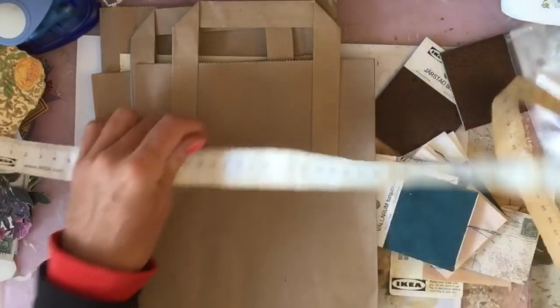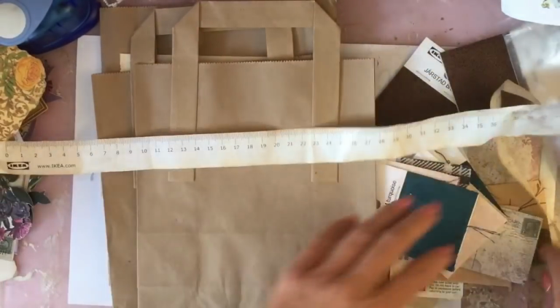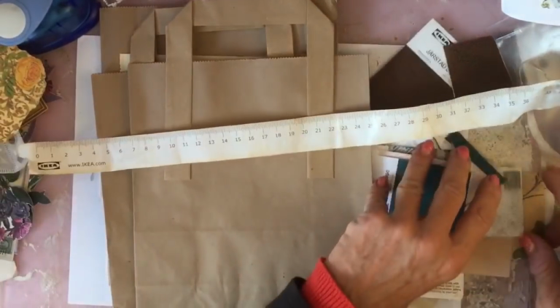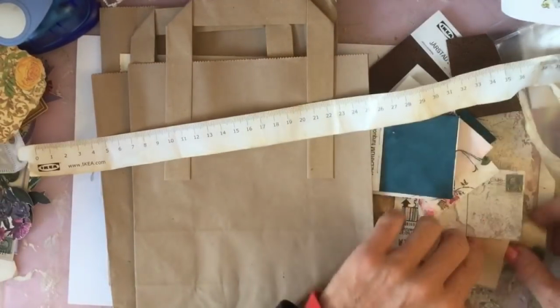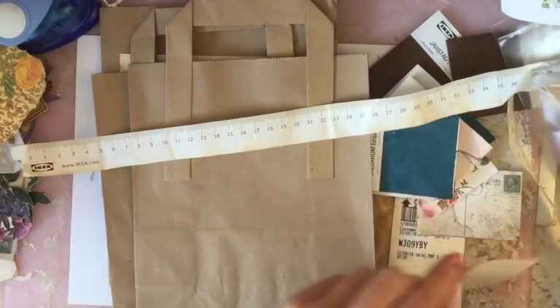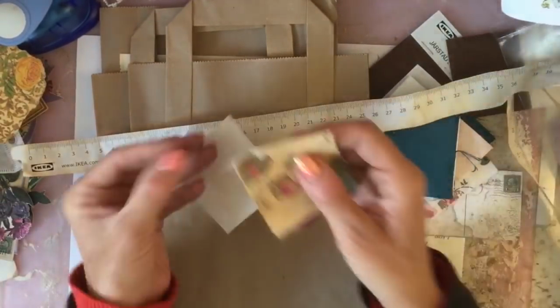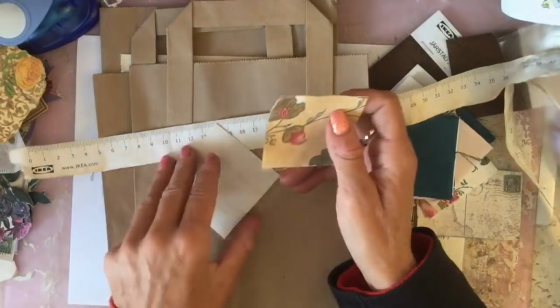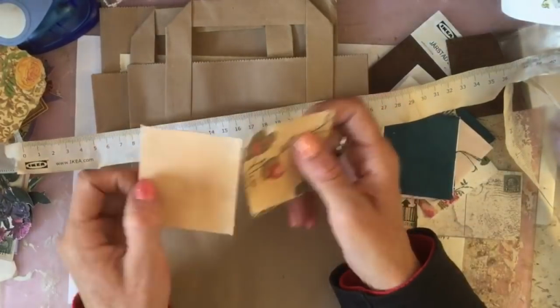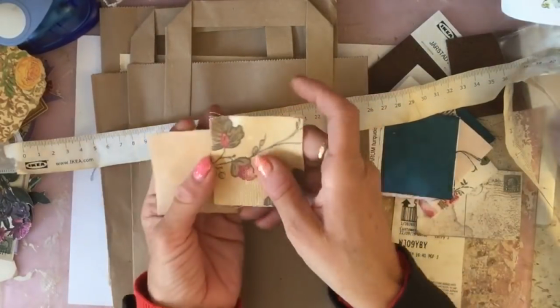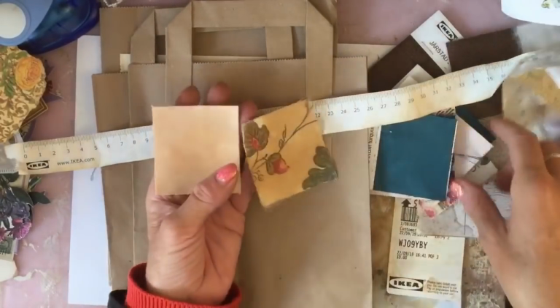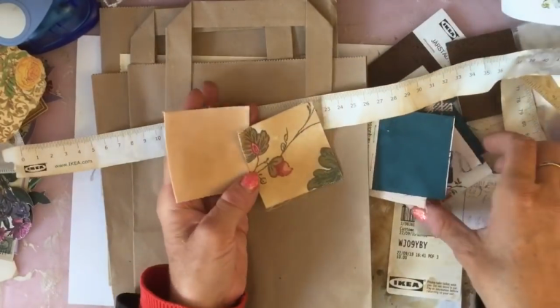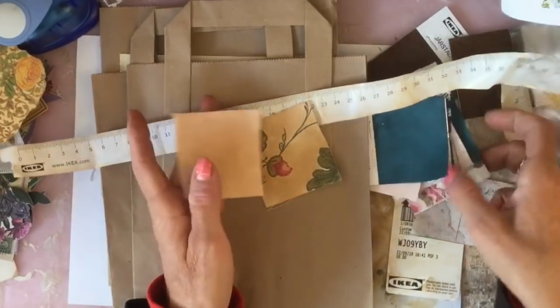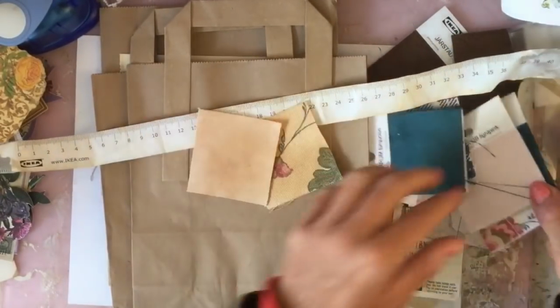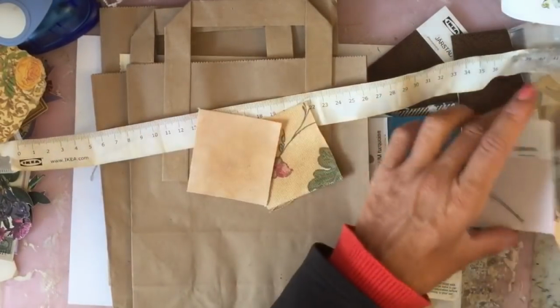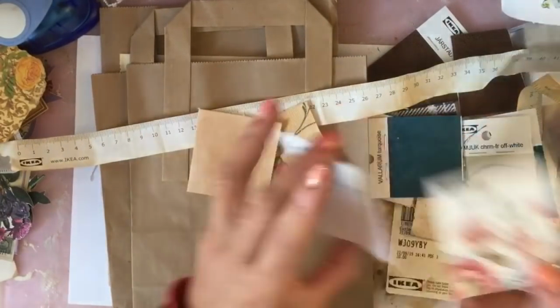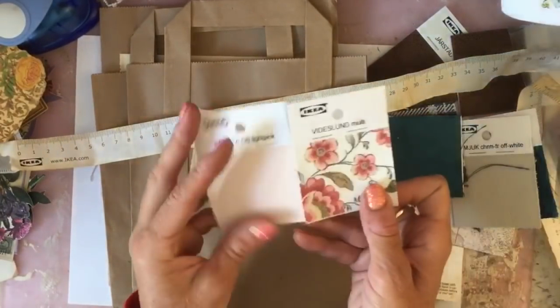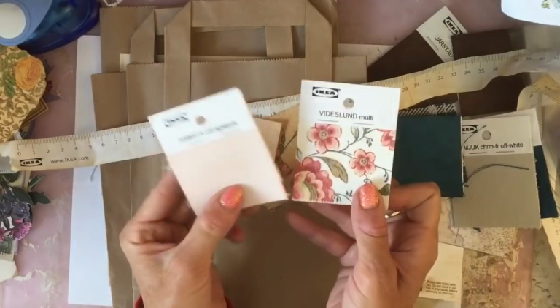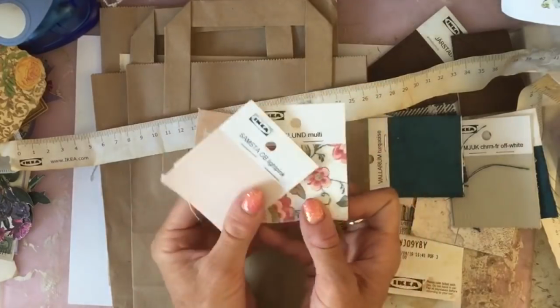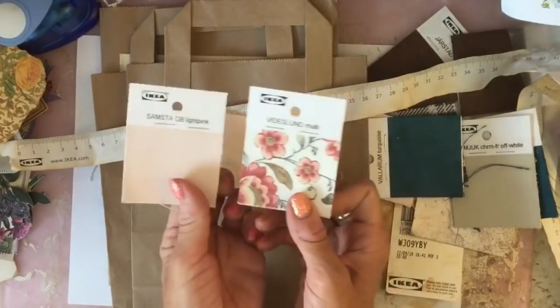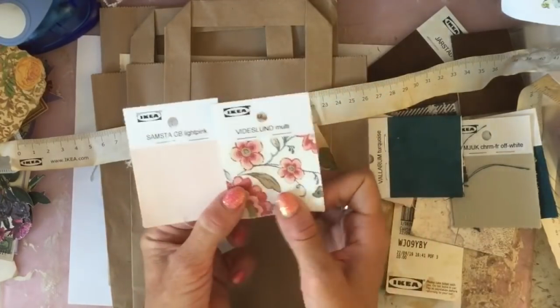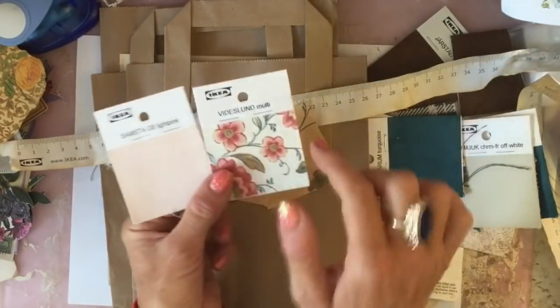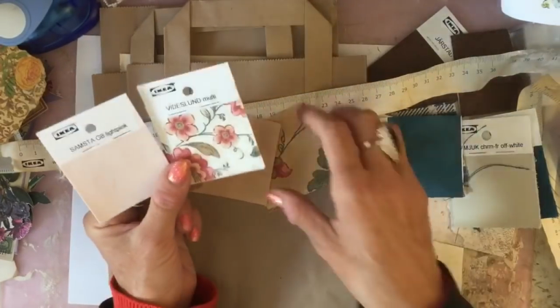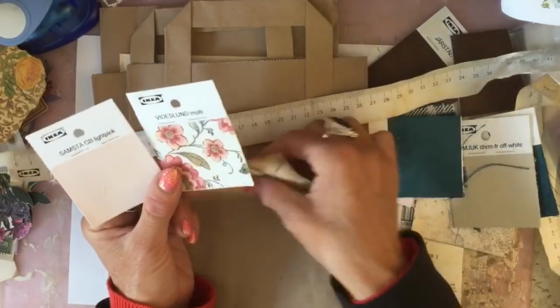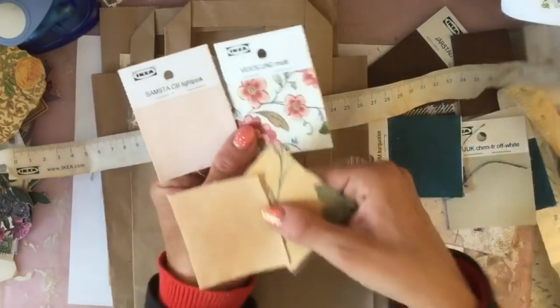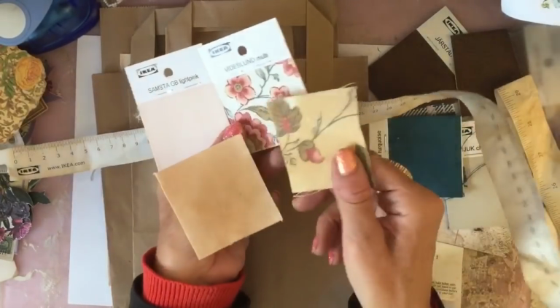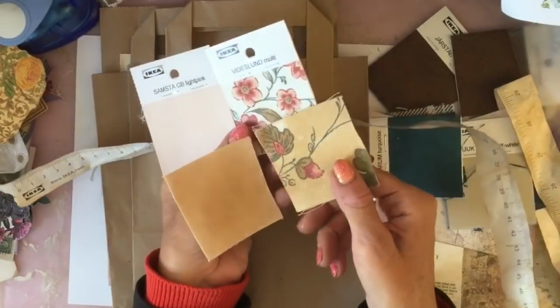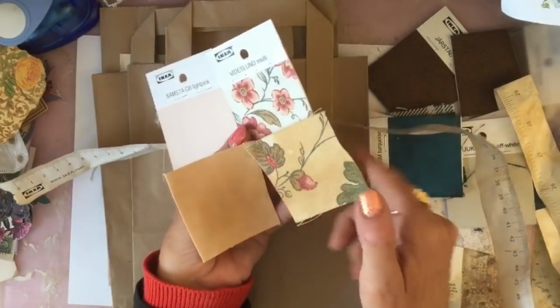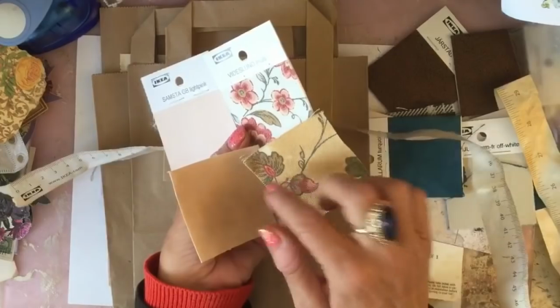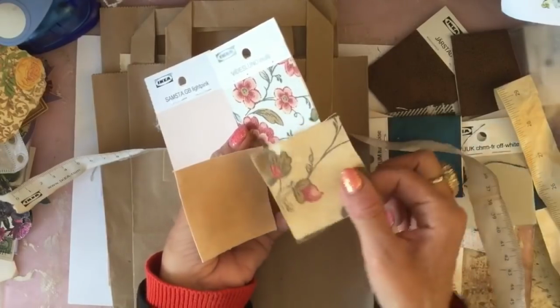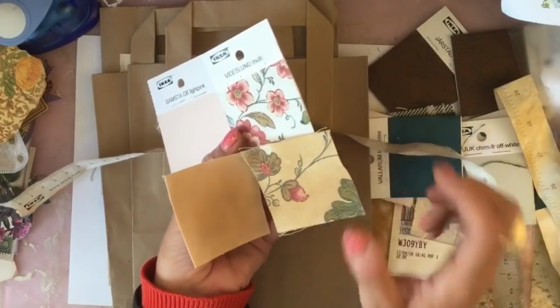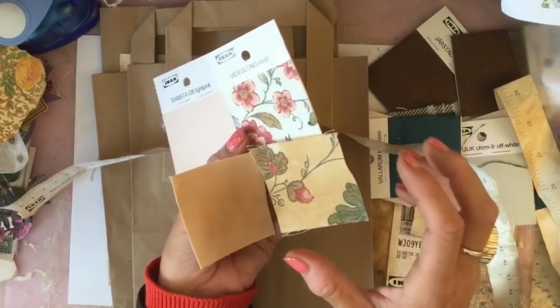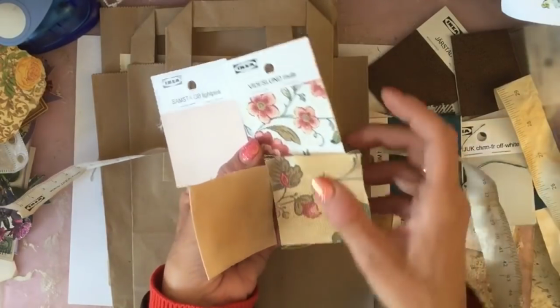So that's that. And then I also just took these two — I had two of each of these — and I've just tea stained them and dried them as well.